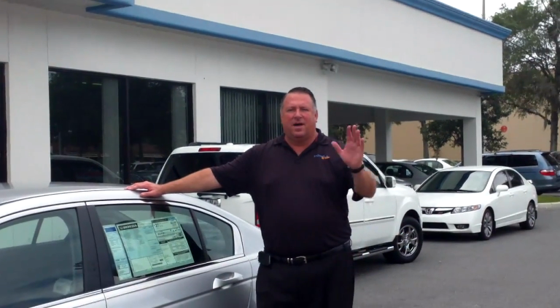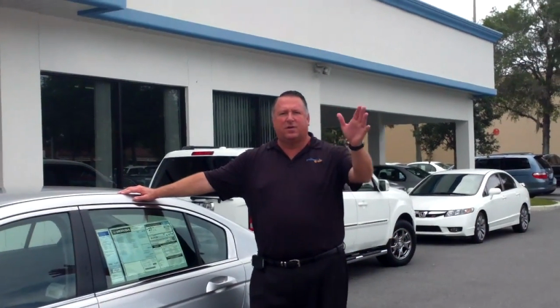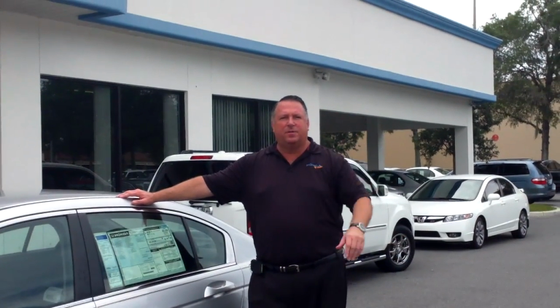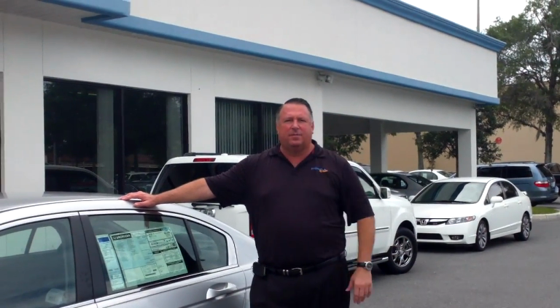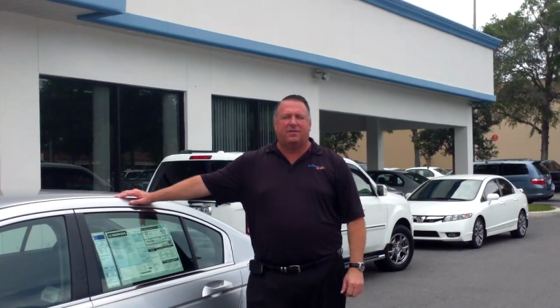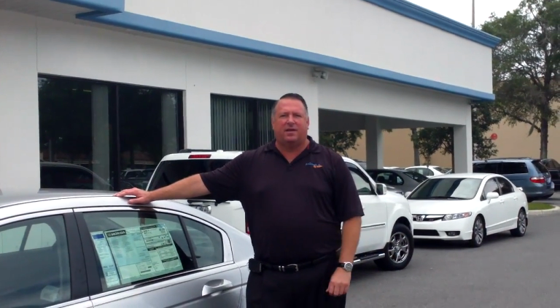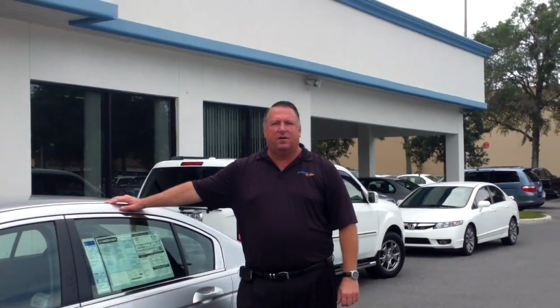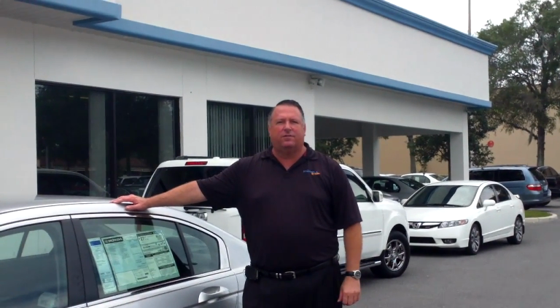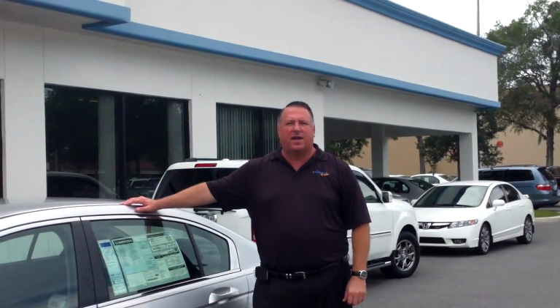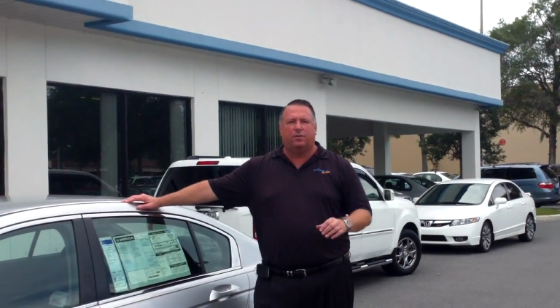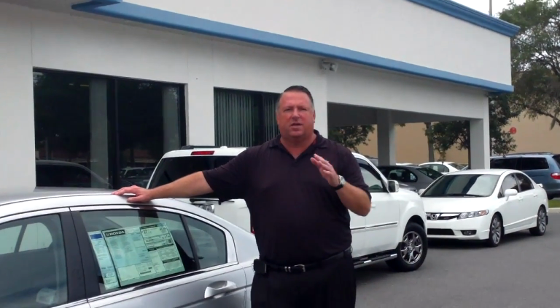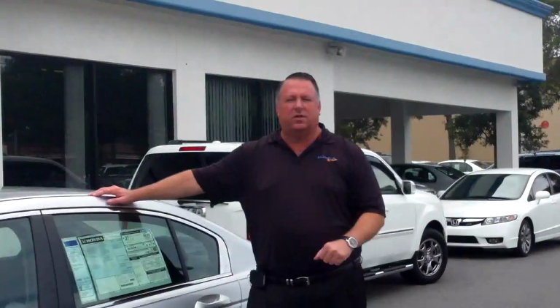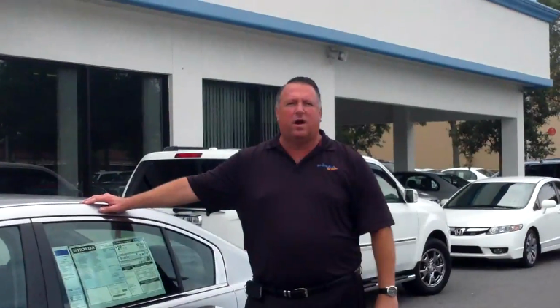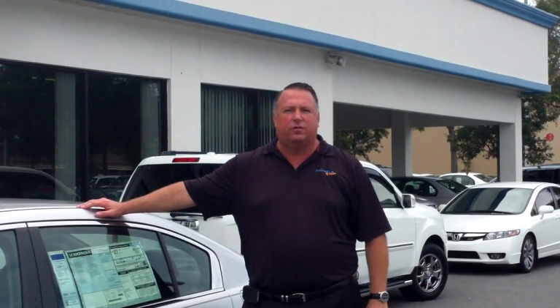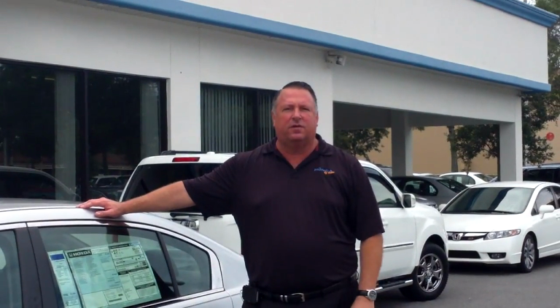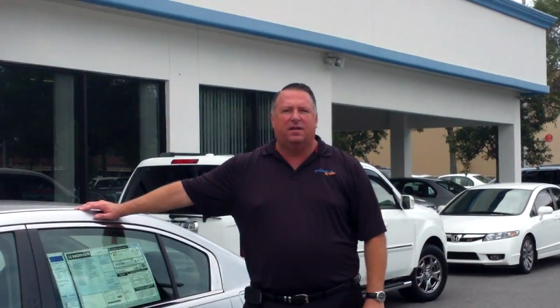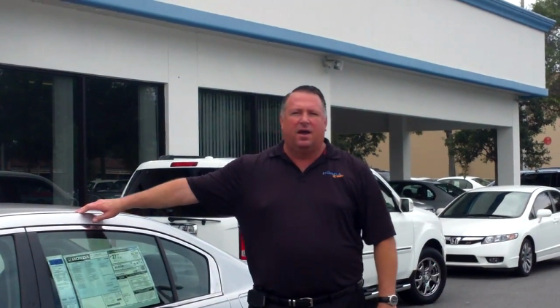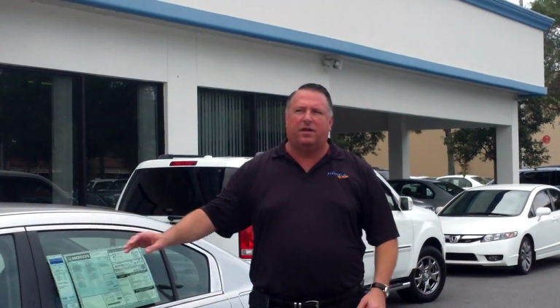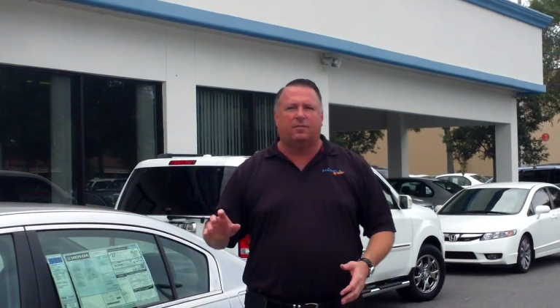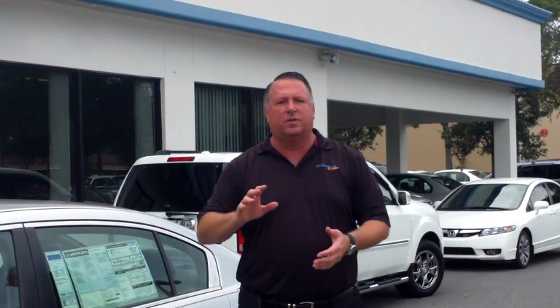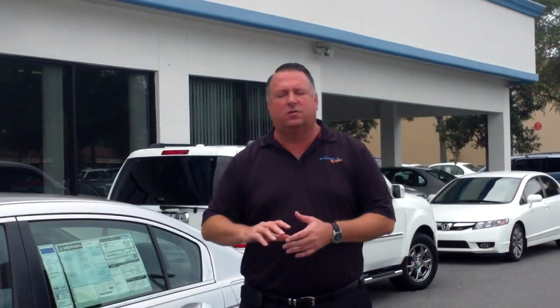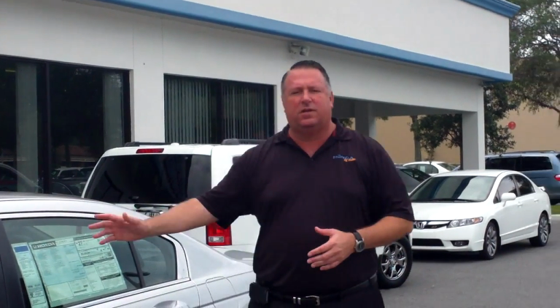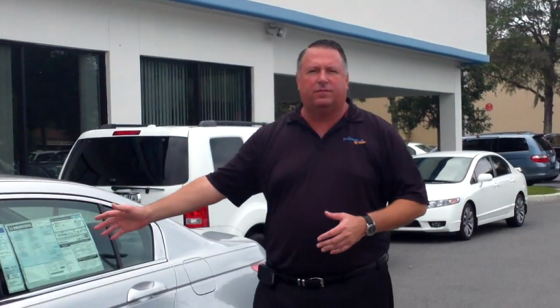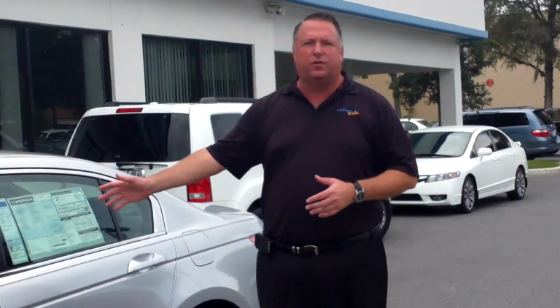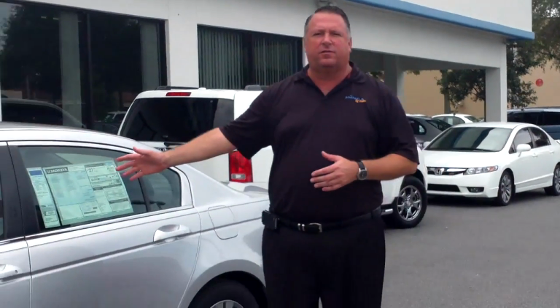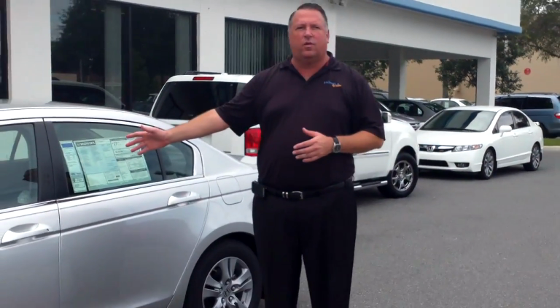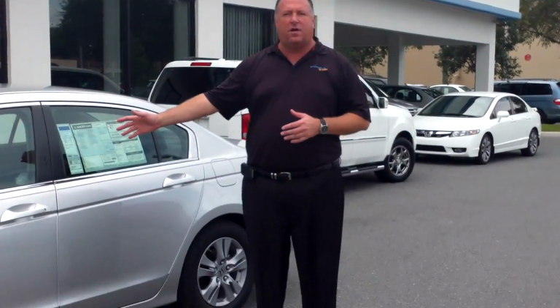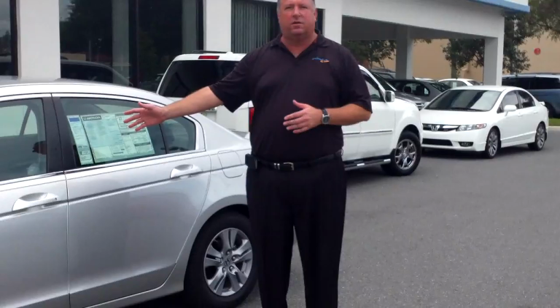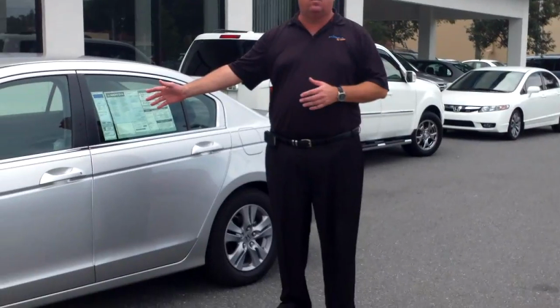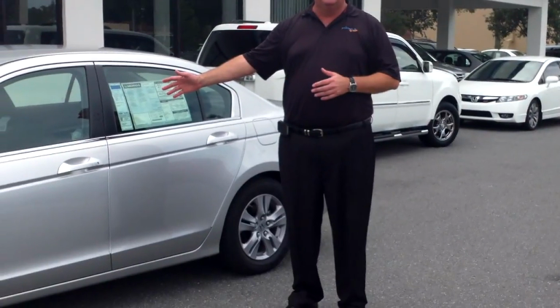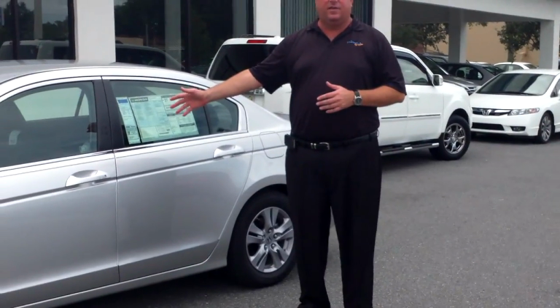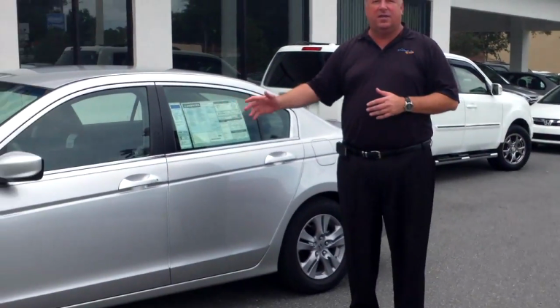Hi, Mr. Kaufman. My name is Dave Knight here at Honda Vocalo. We appreciate your inquiry through the Internet. I thought I'd take a moment to send you a video of the 2012 Honda Accord SE.